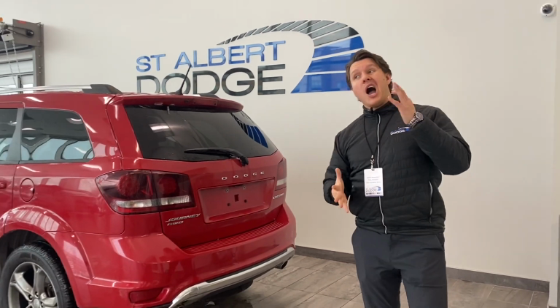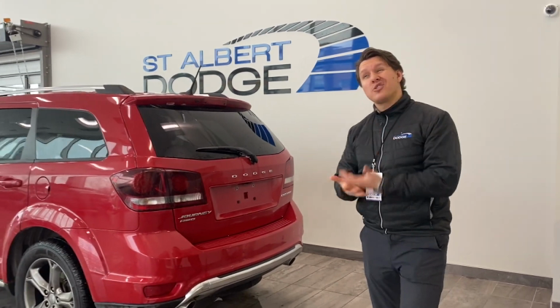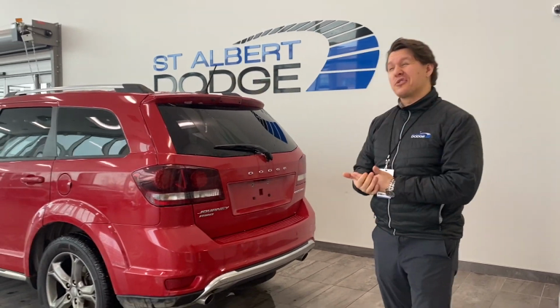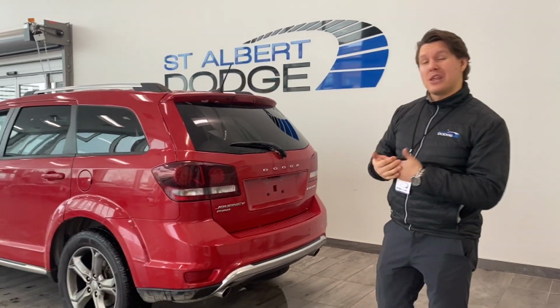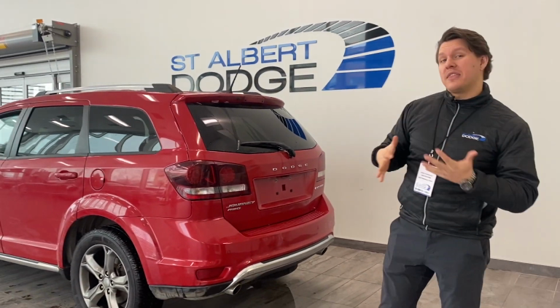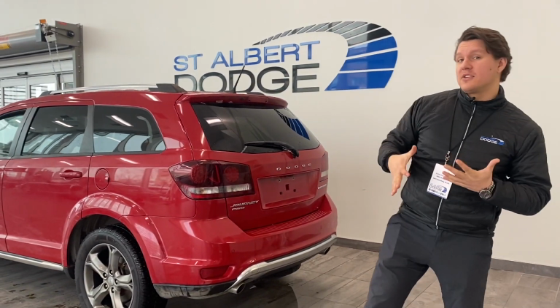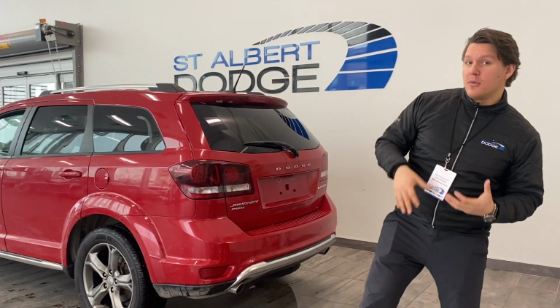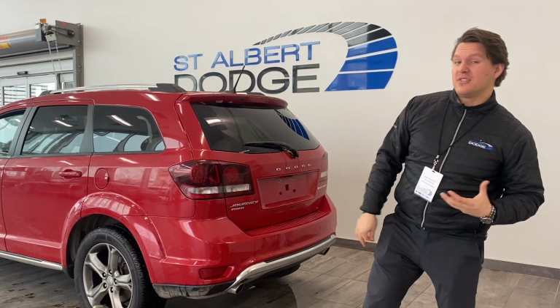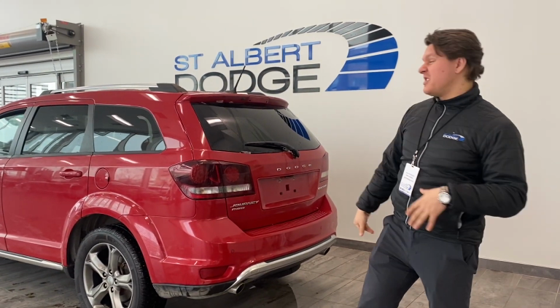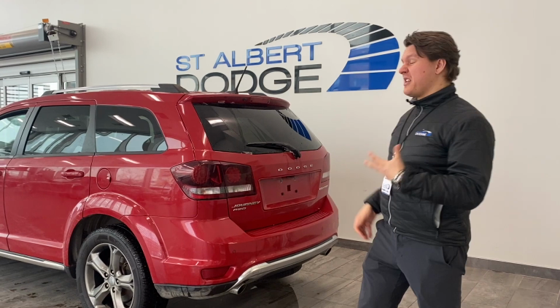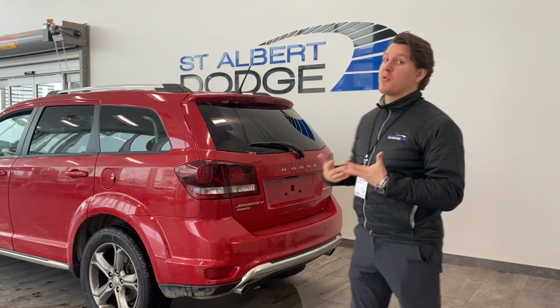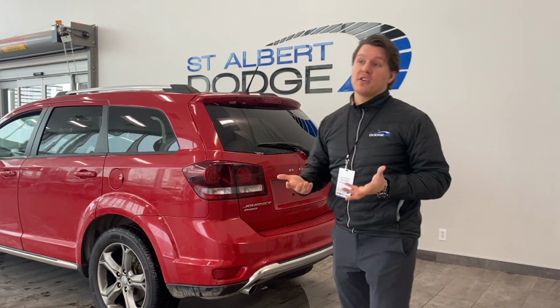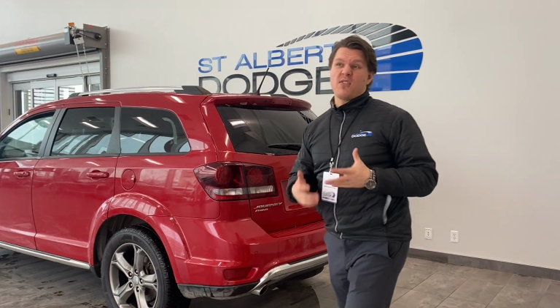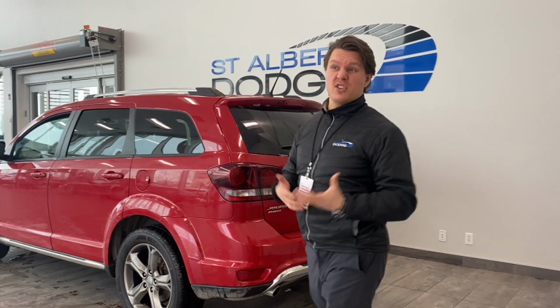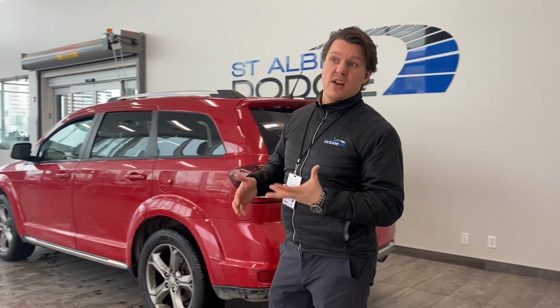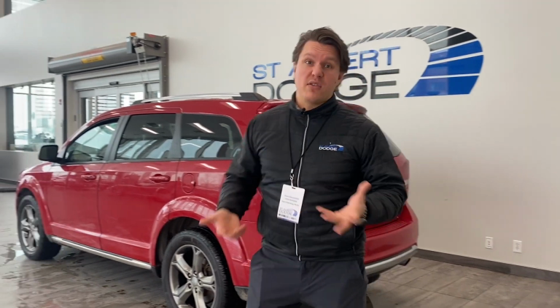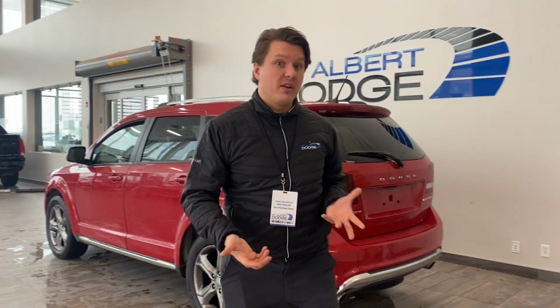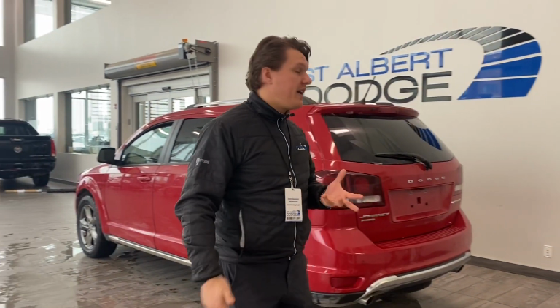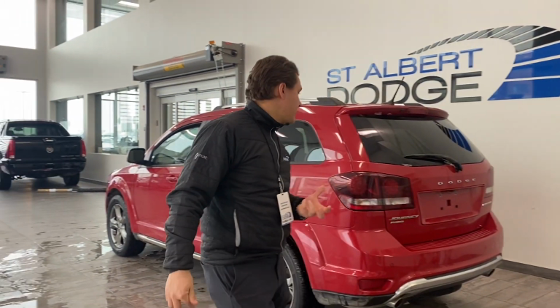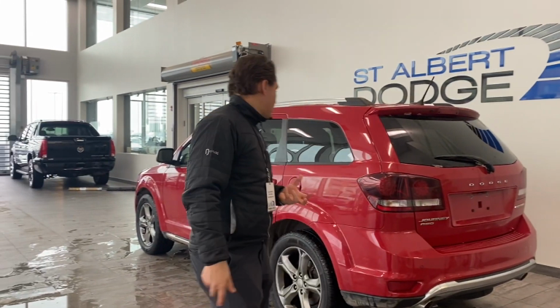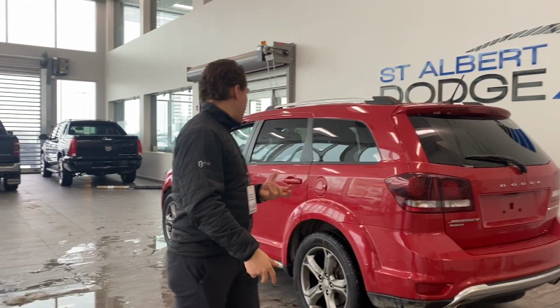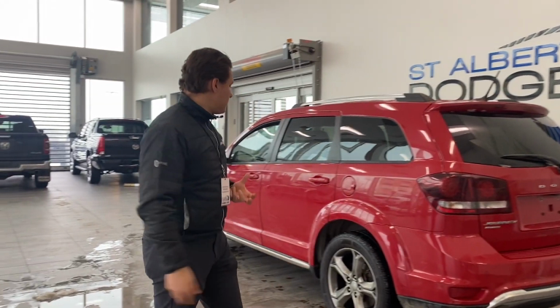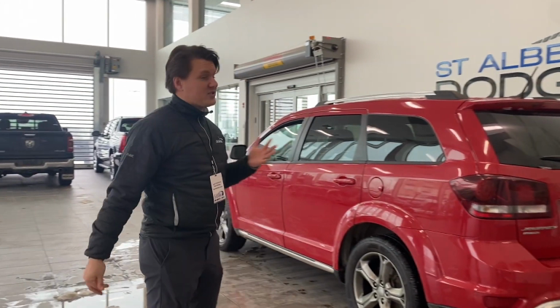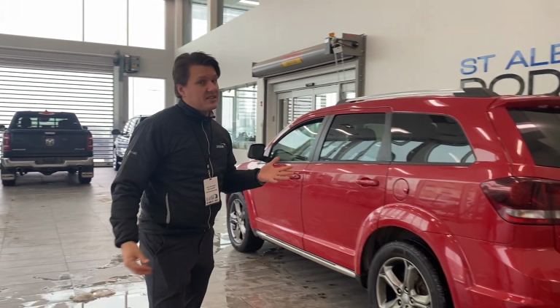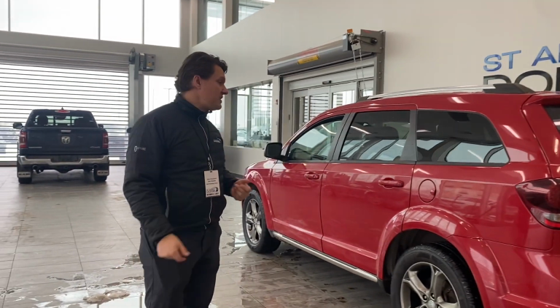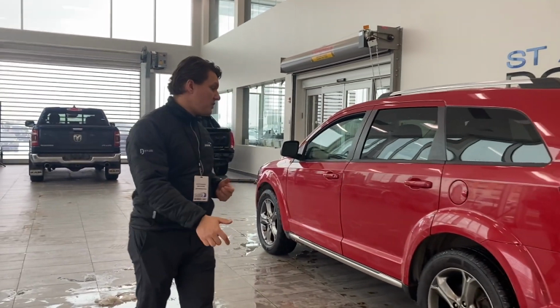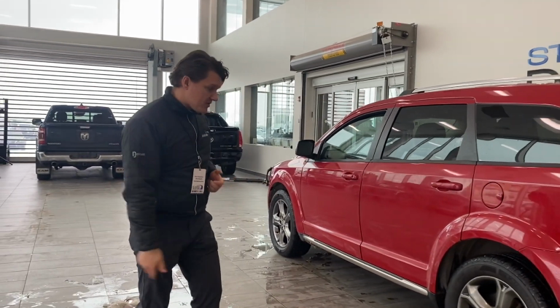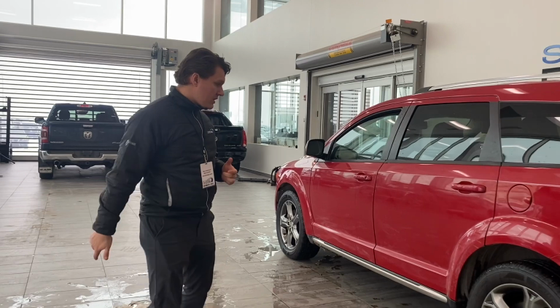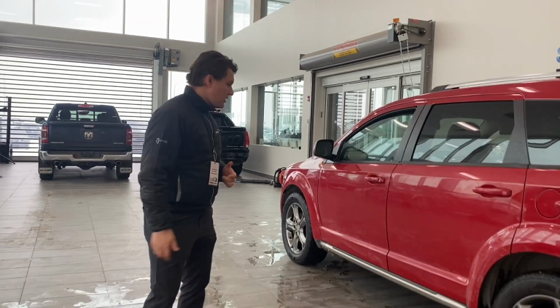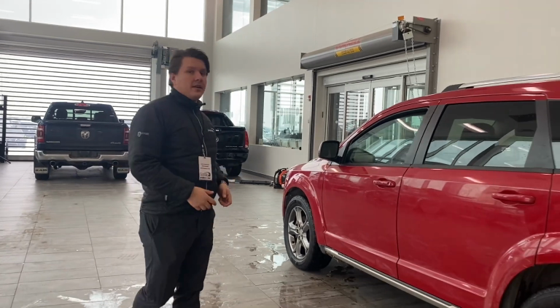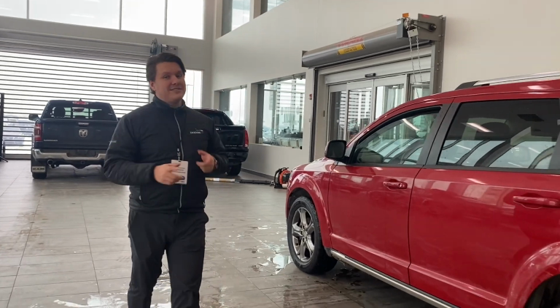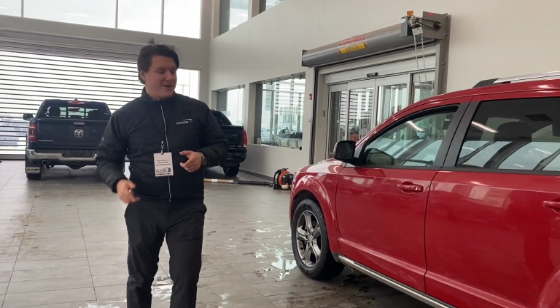One hundred and thirty-one thousand kilometers on this vehicle. Nice little thing.